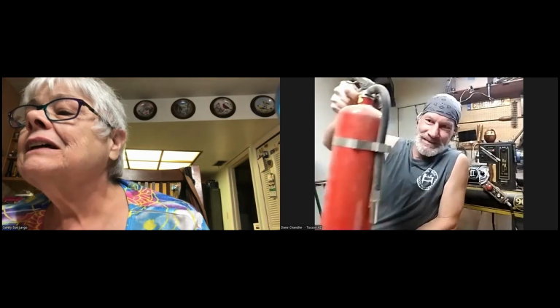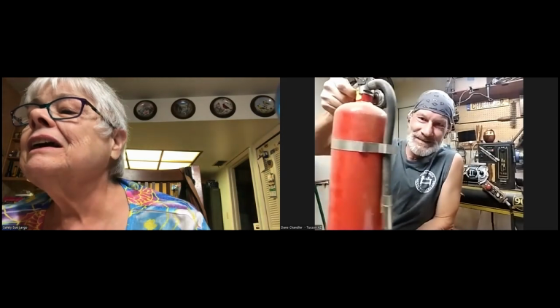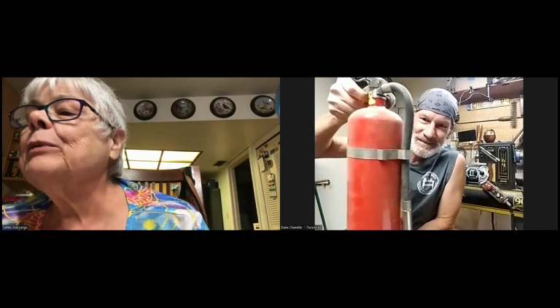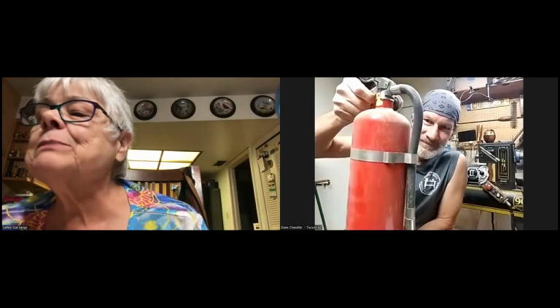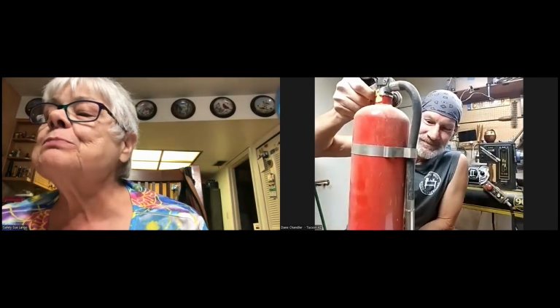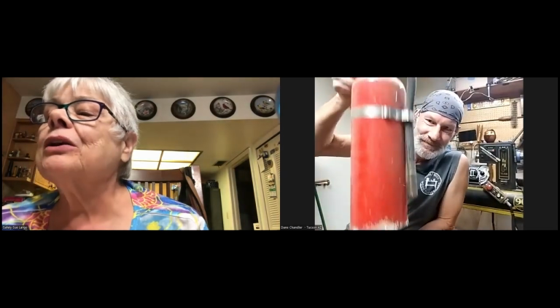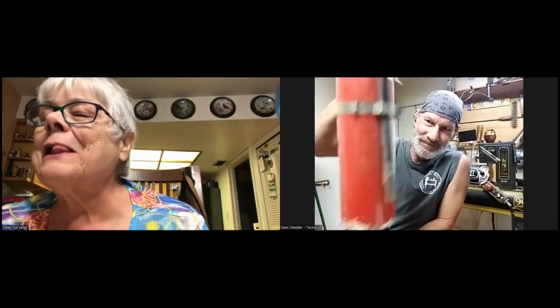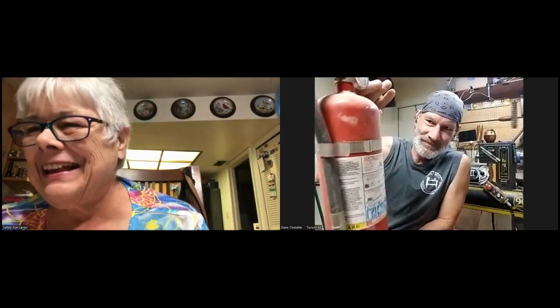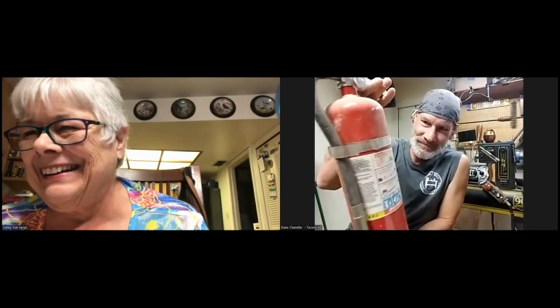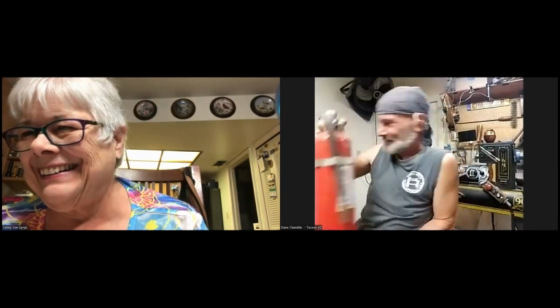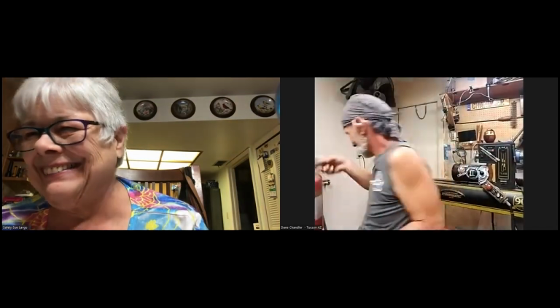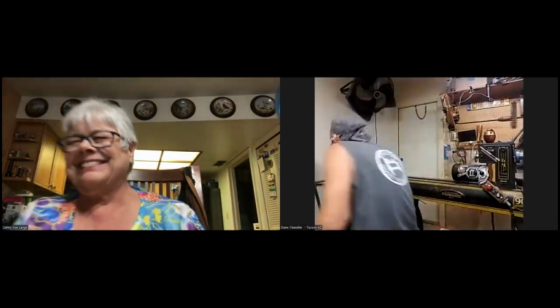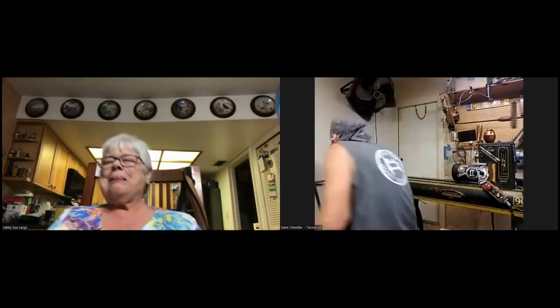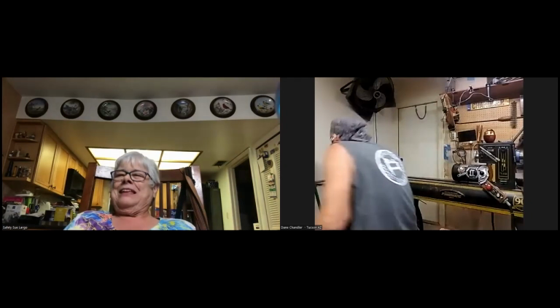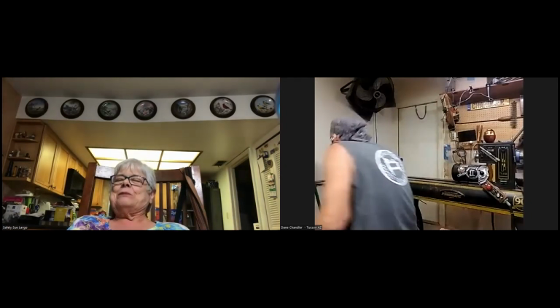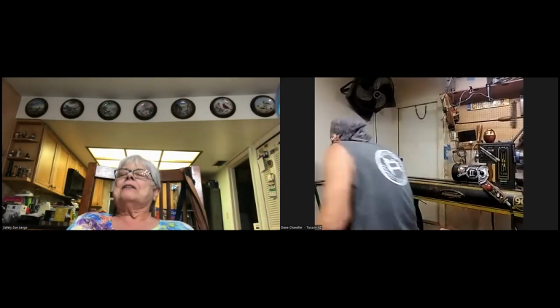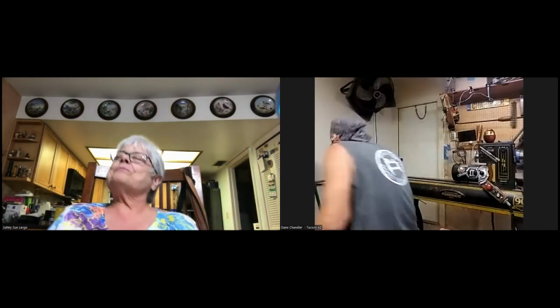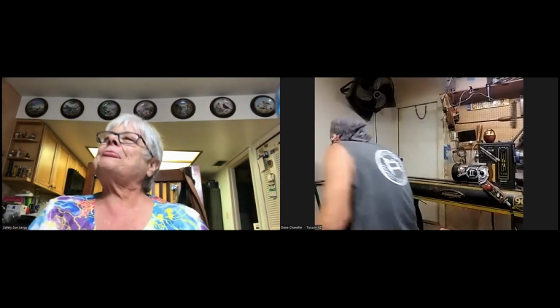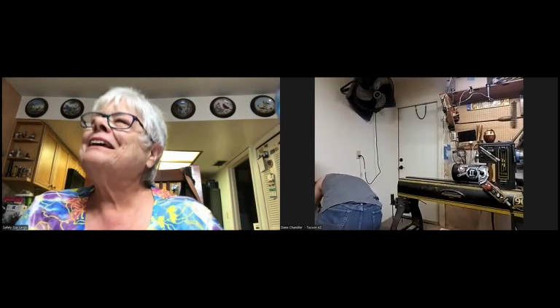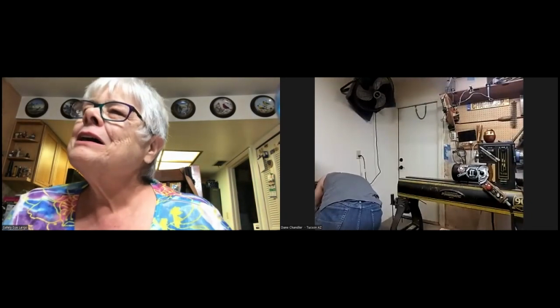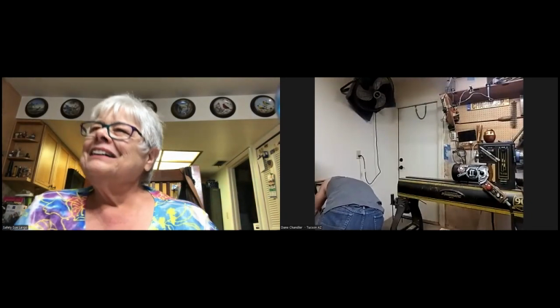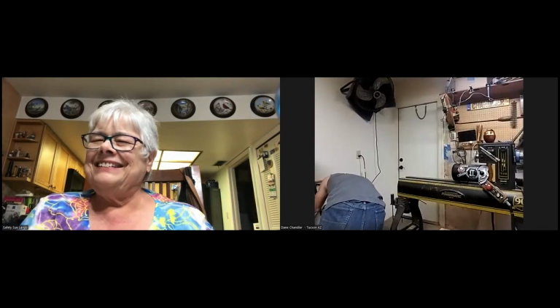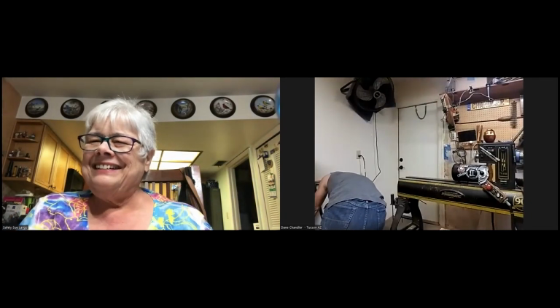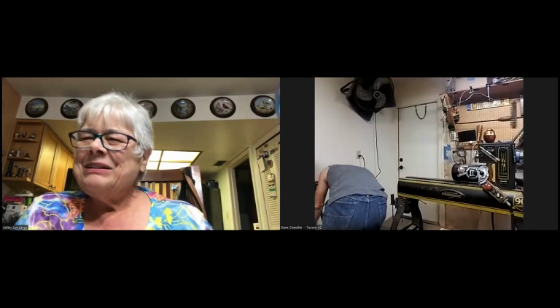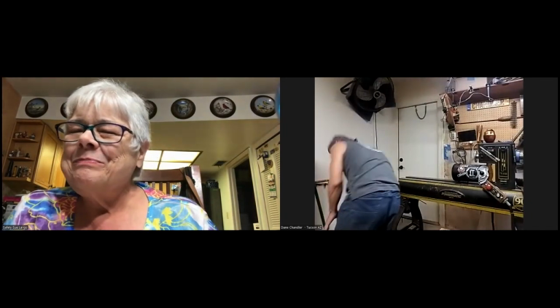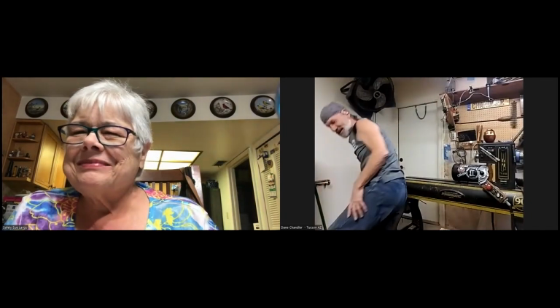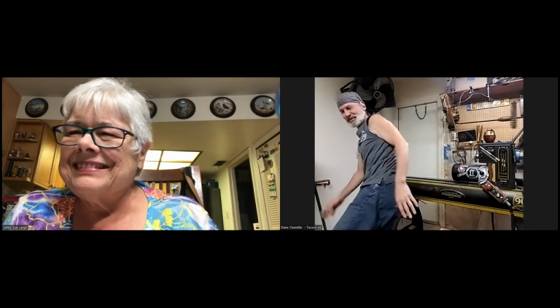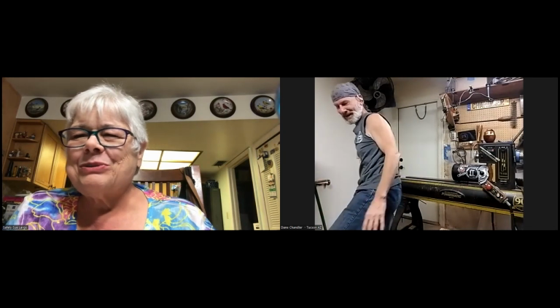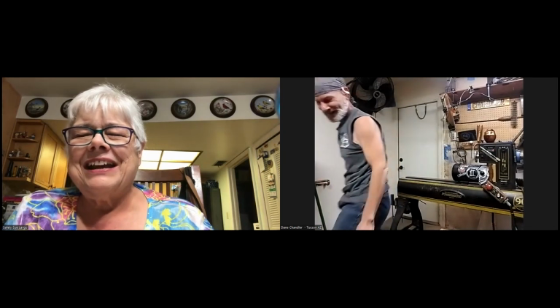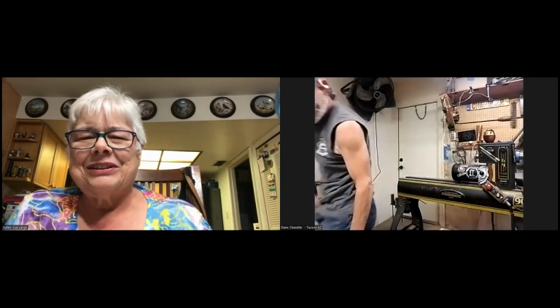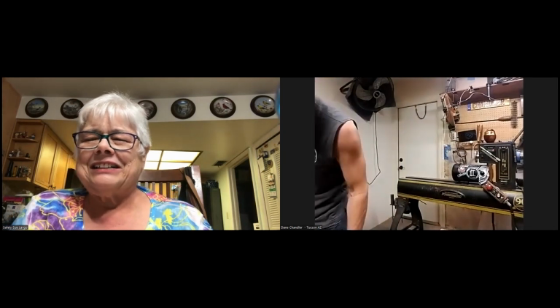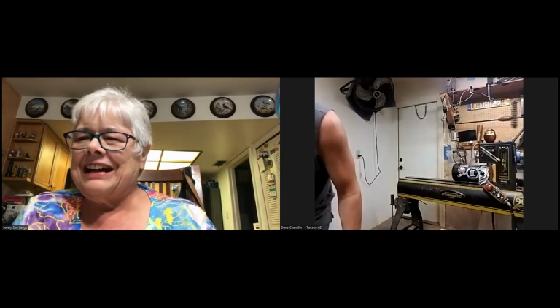Mine's much smaller — that's a big one. It's a little bitty one-hander.